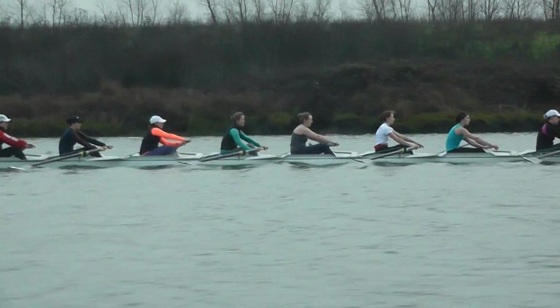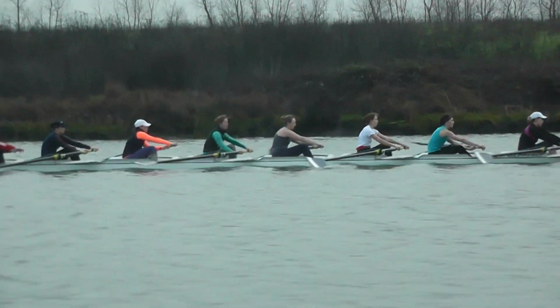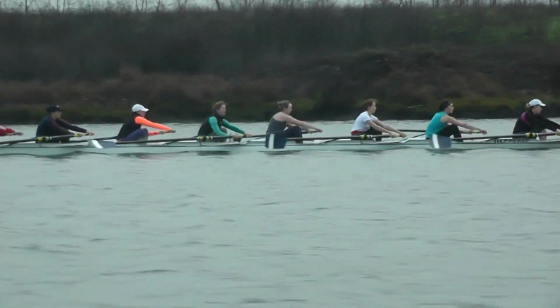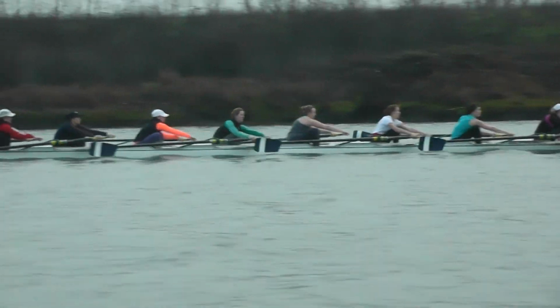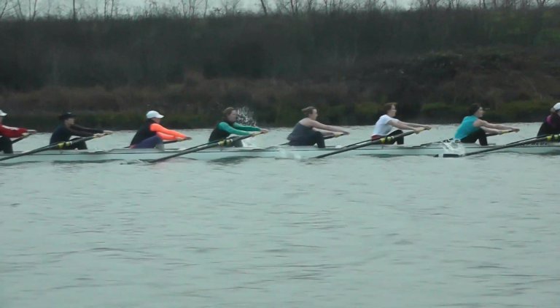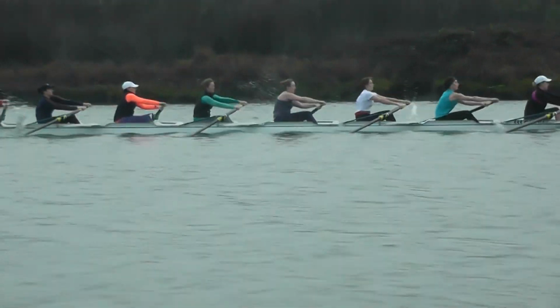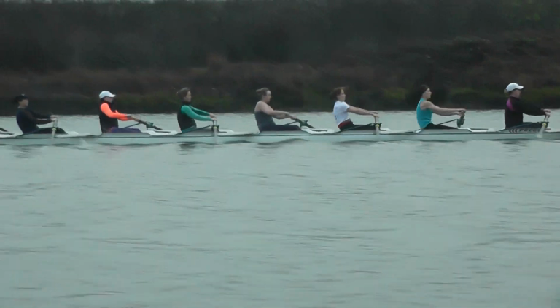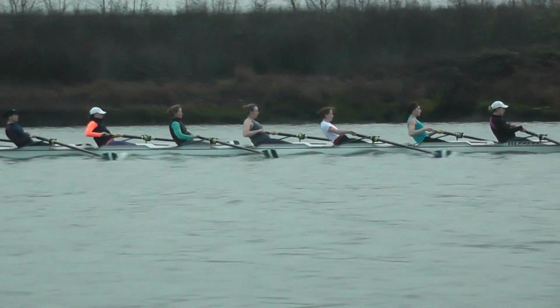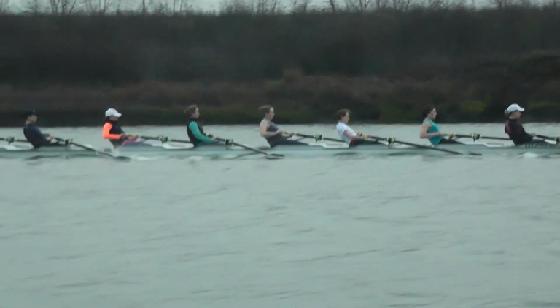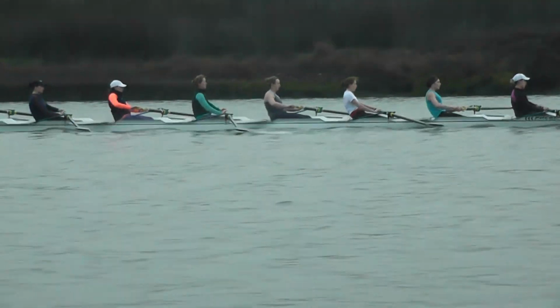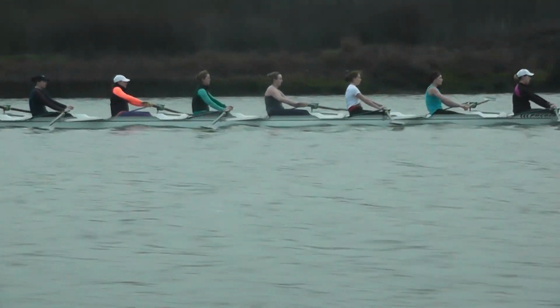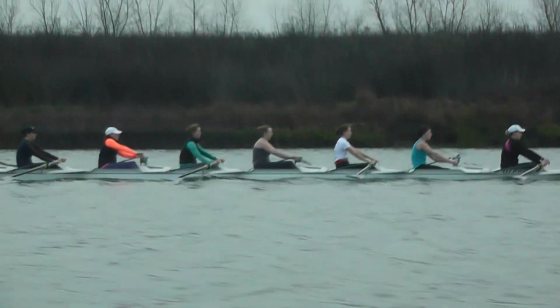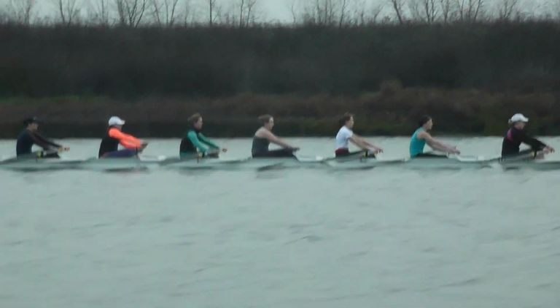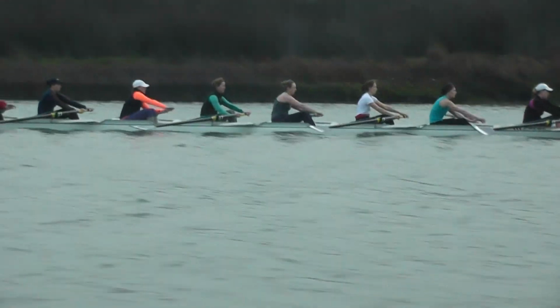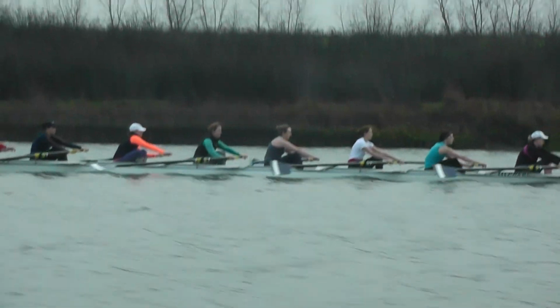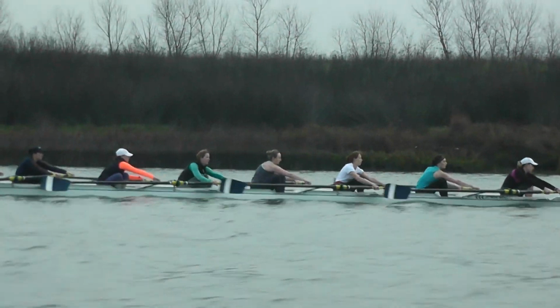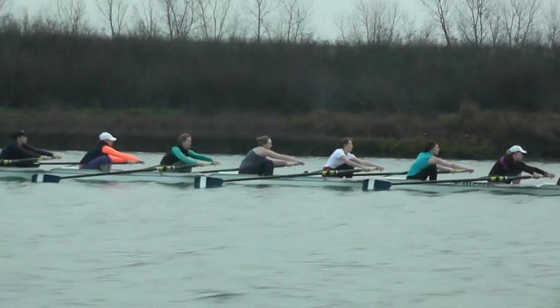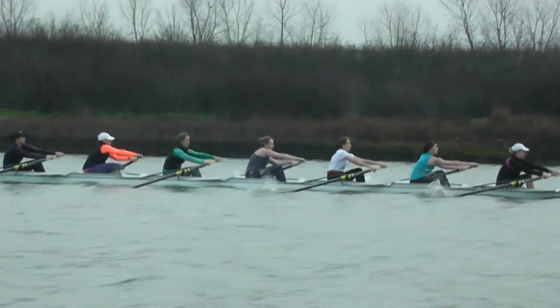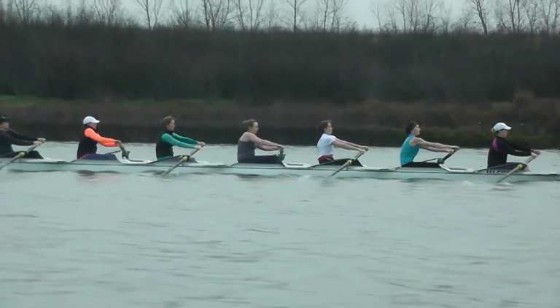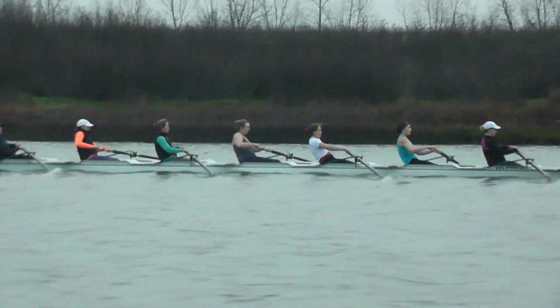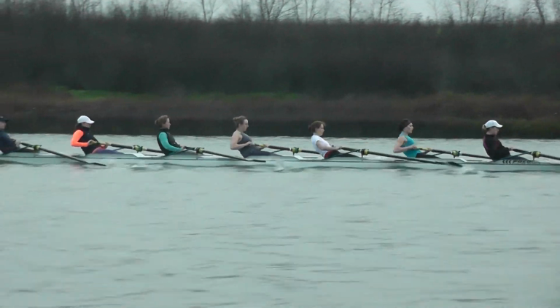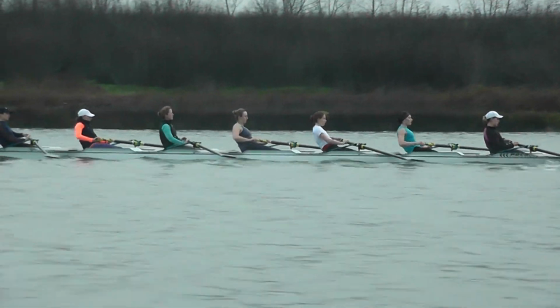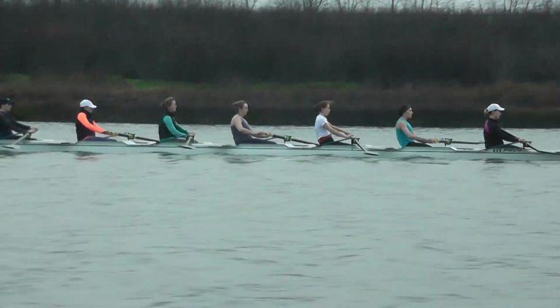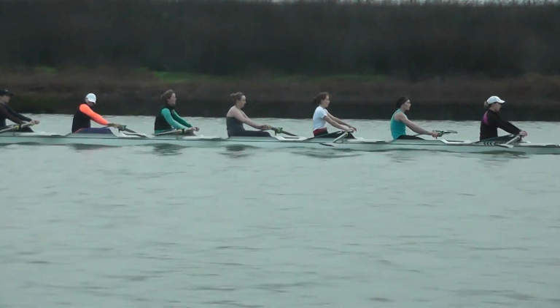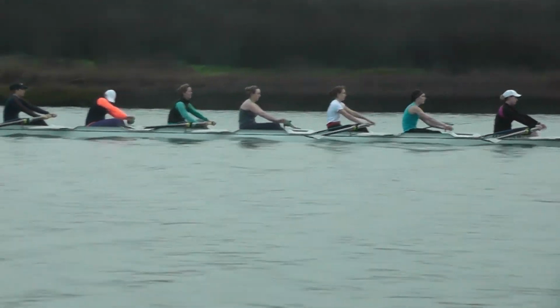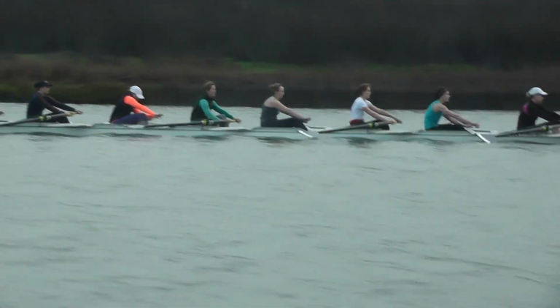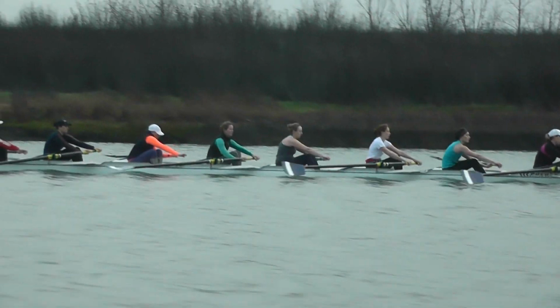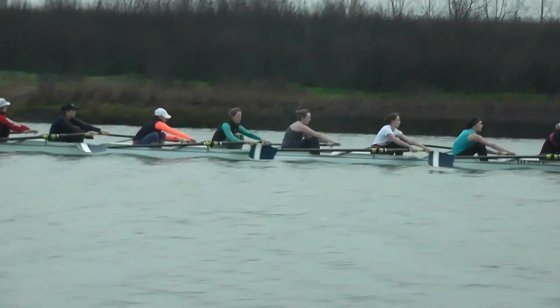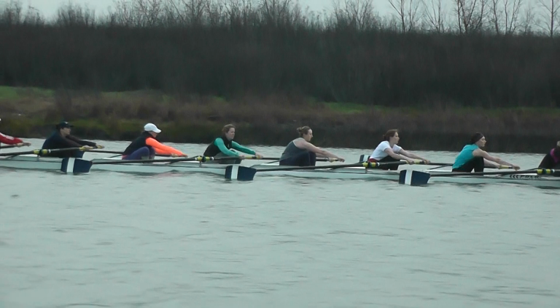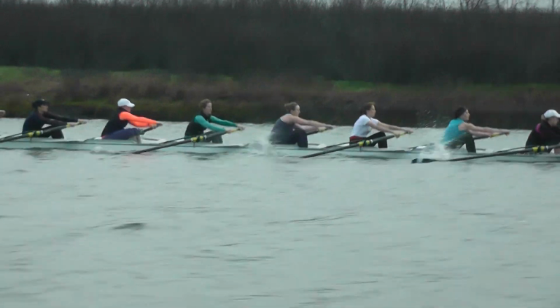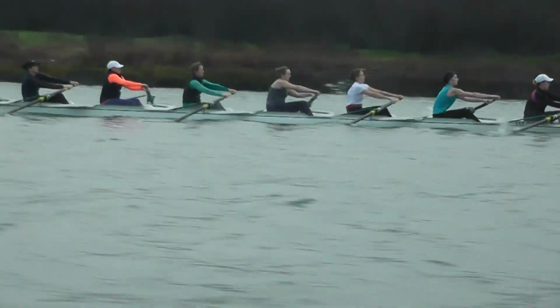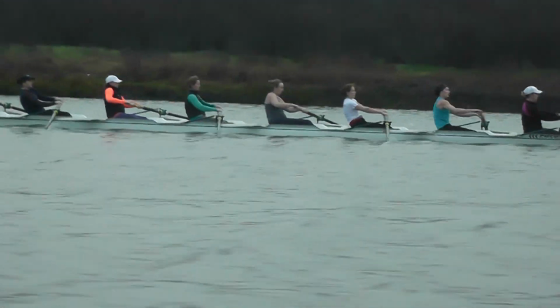Pulling up high now. Give that boat some good push right before the release, right before you pull the blades out. Got to give the boat some speed.